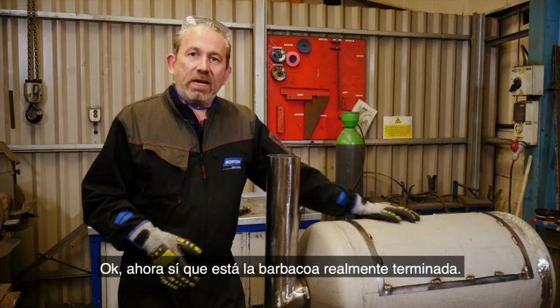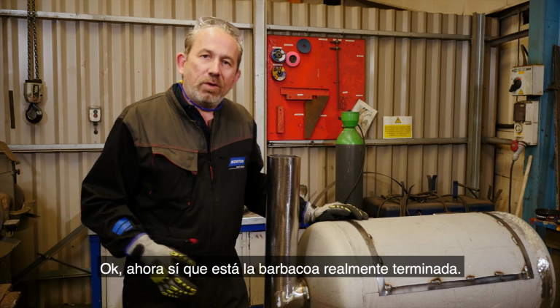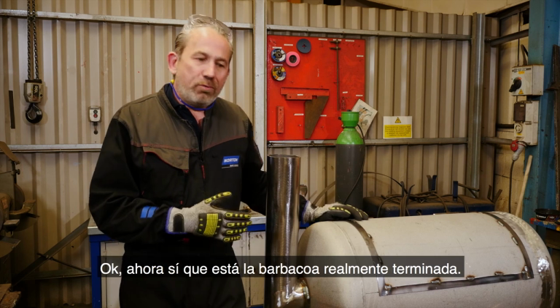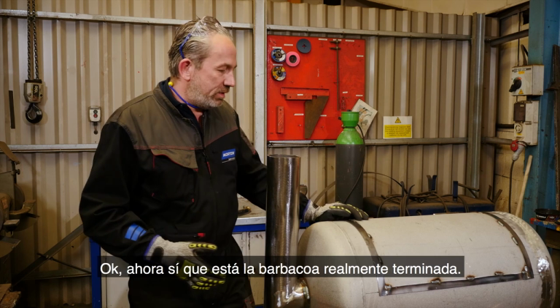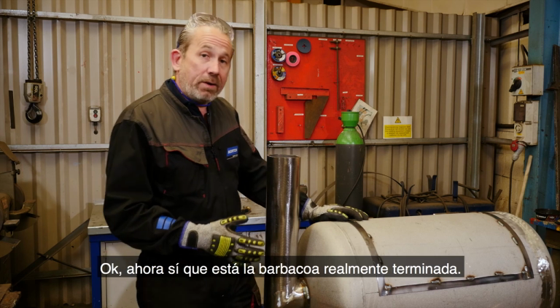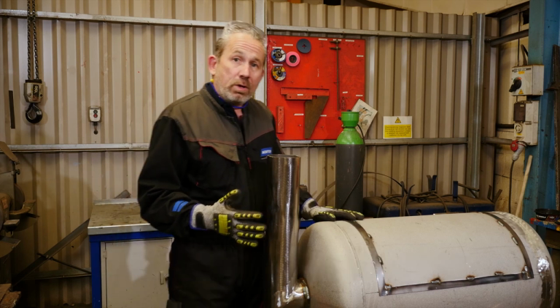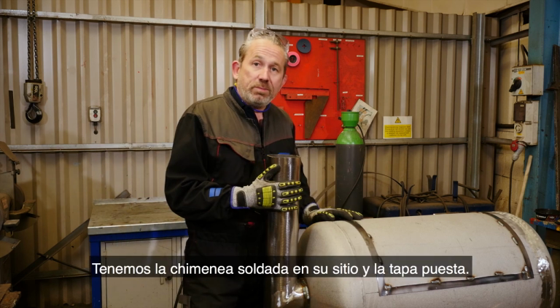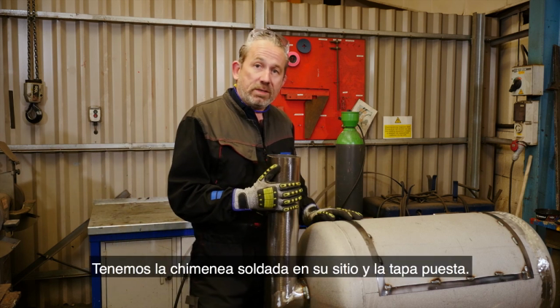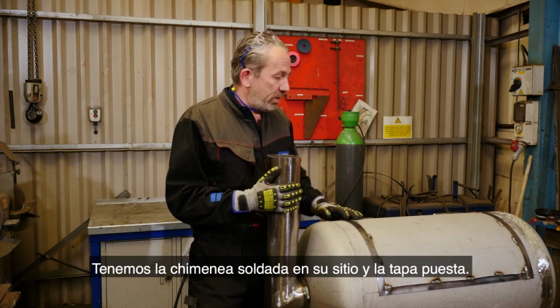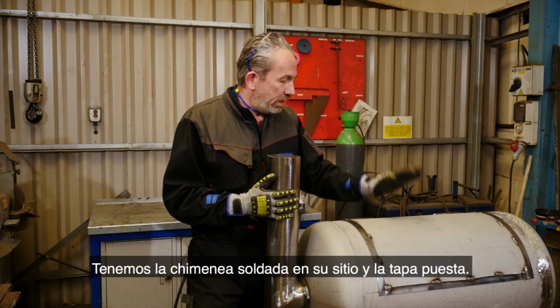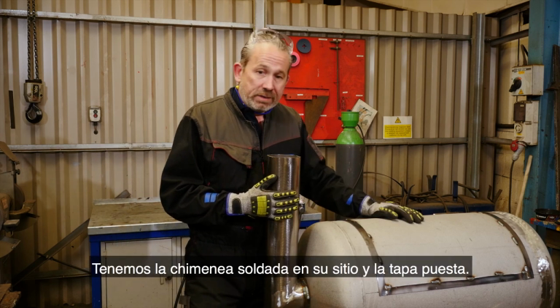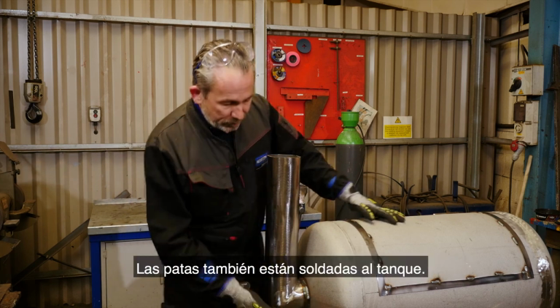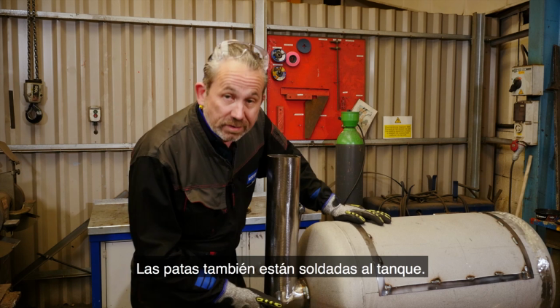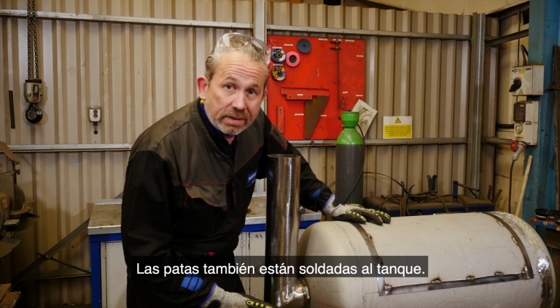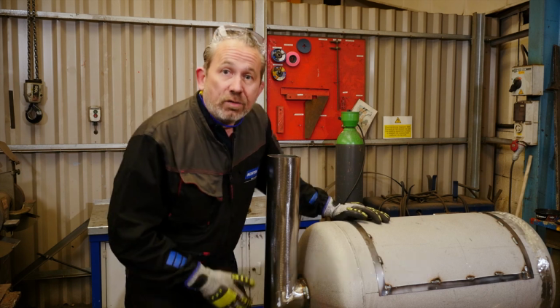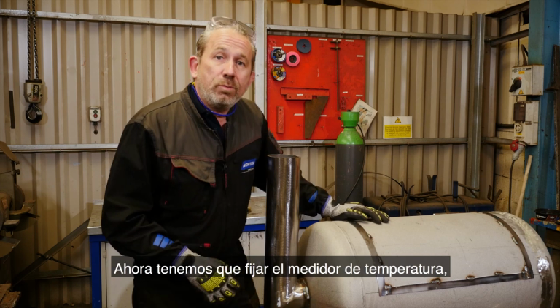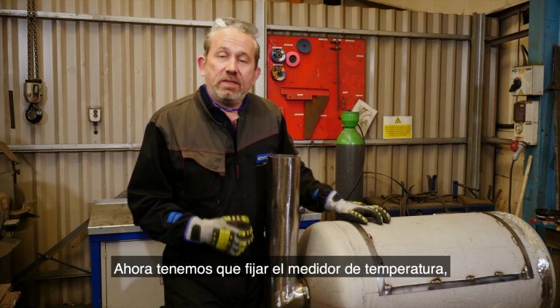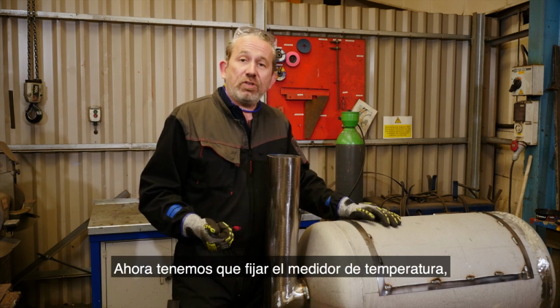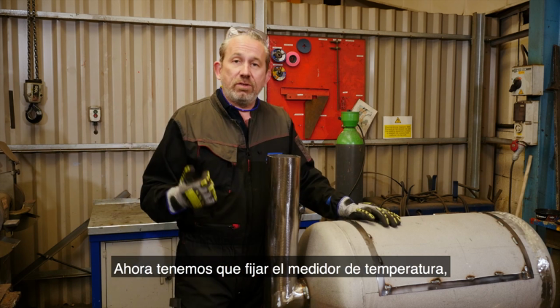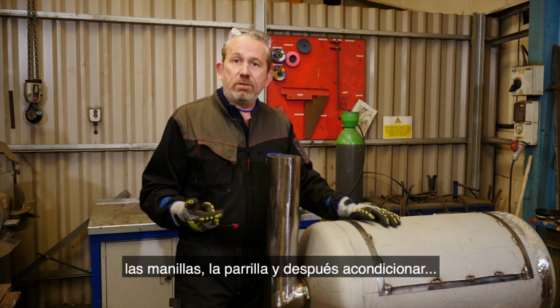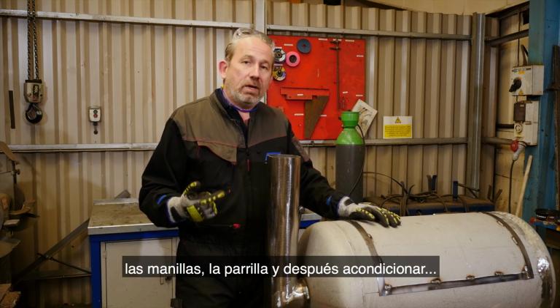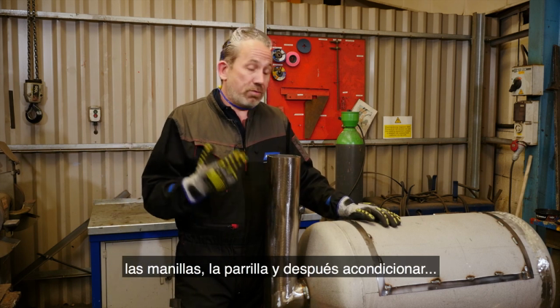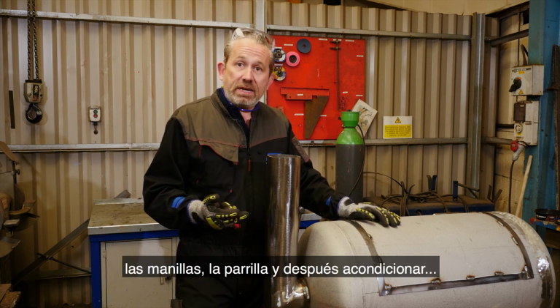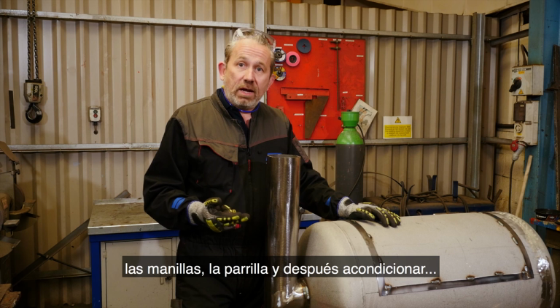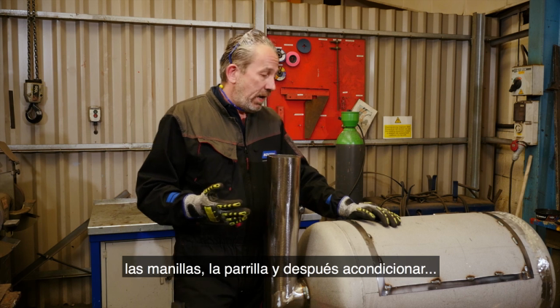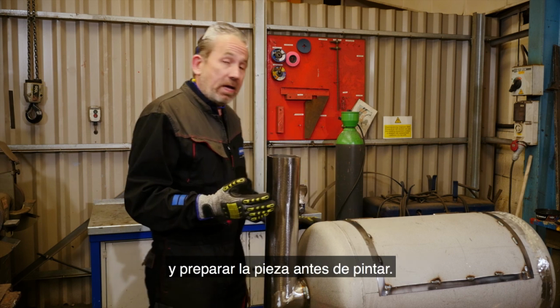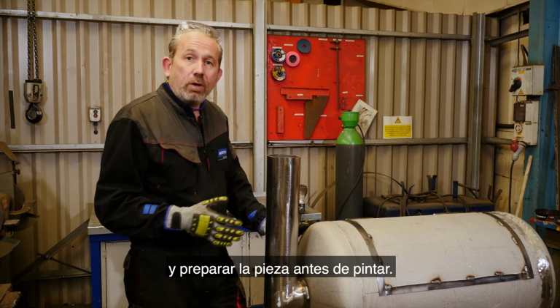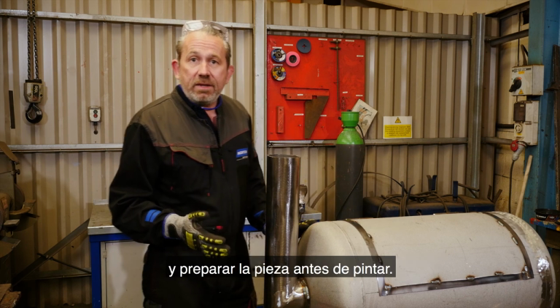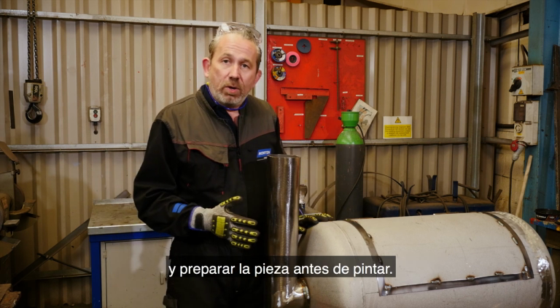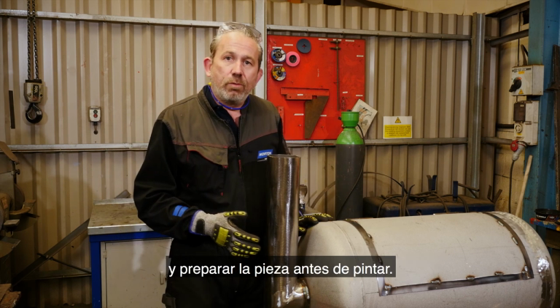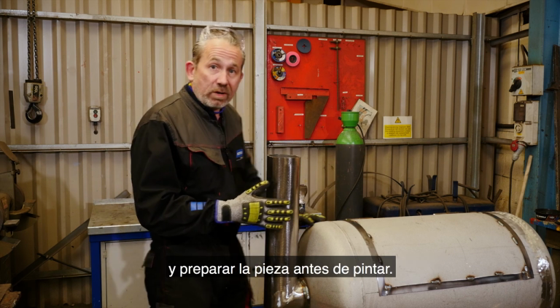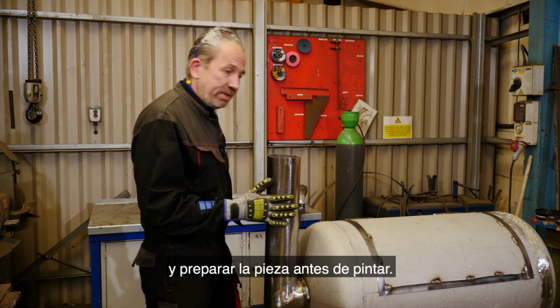So we've got the barbecue really coming together now — we've got the chimney welded into place, we've got the lid on, the legs are welded to the tank. Next we need to fit the temperature gauge, the handles, and the grill rack inside. After that we're going to grind and deburr before we go straight to paint.